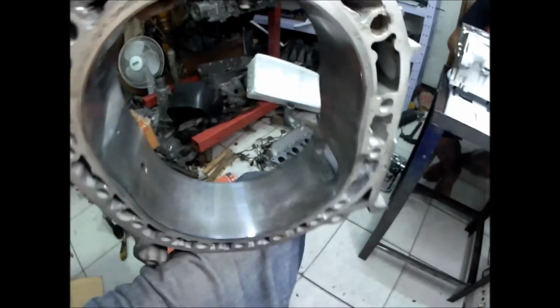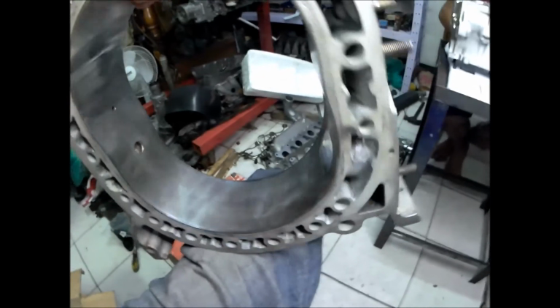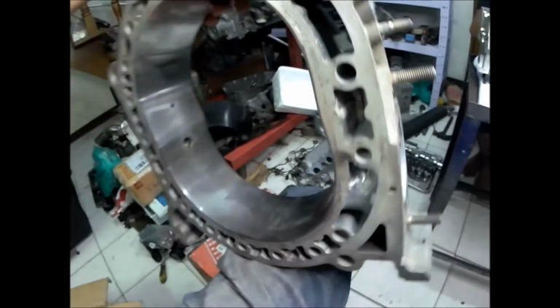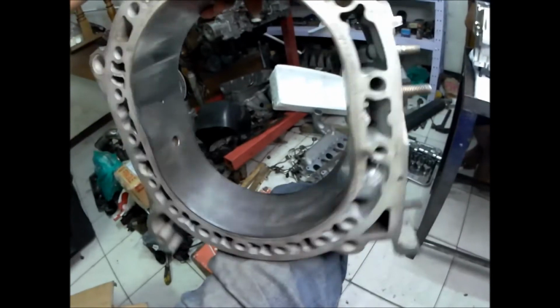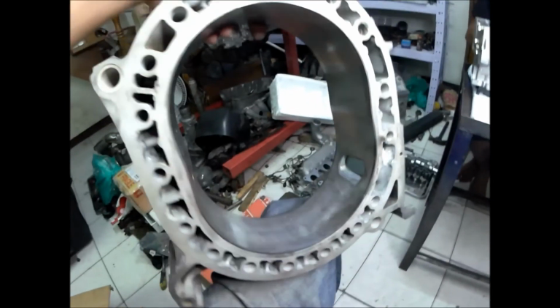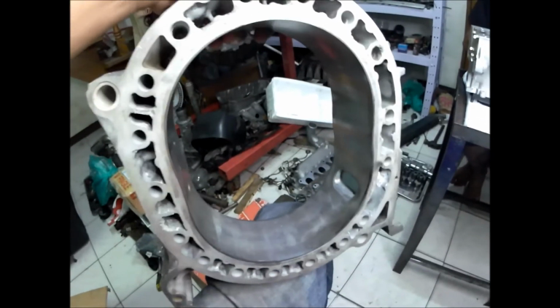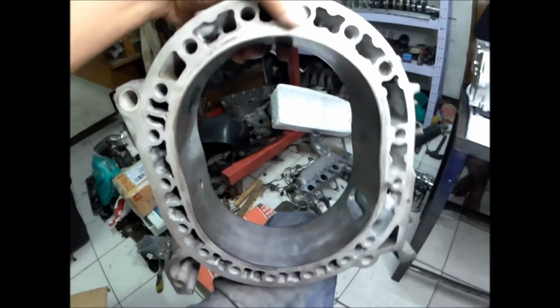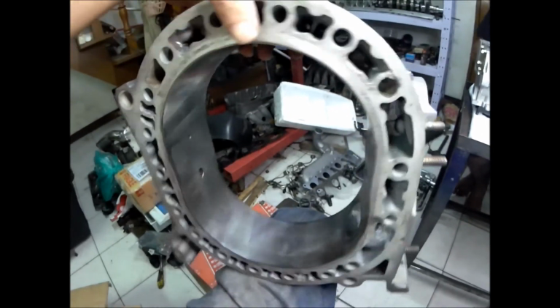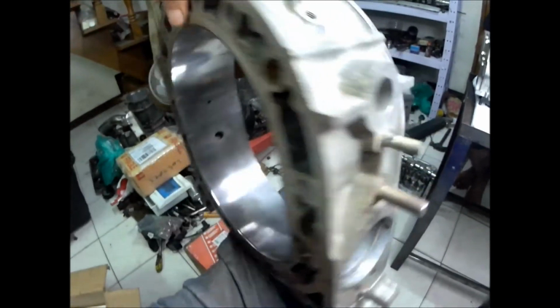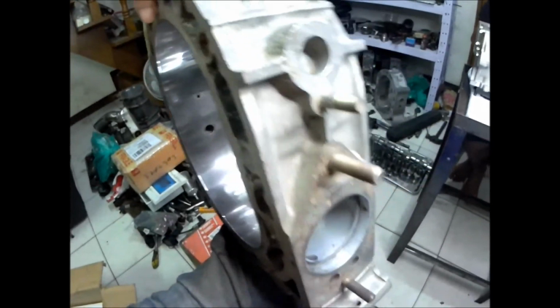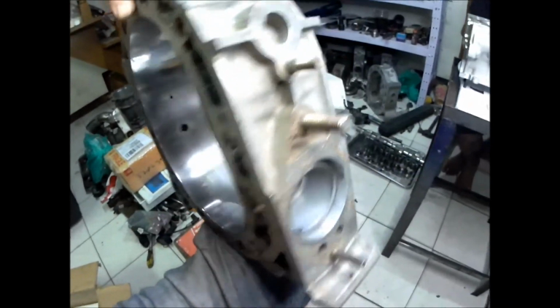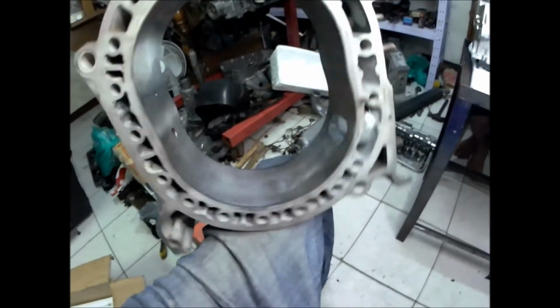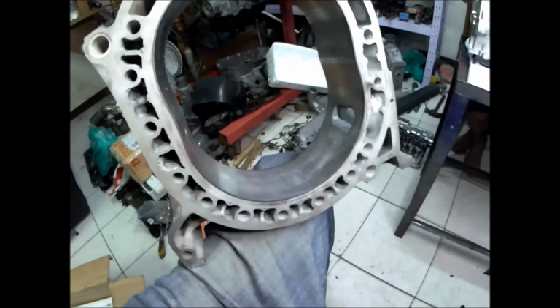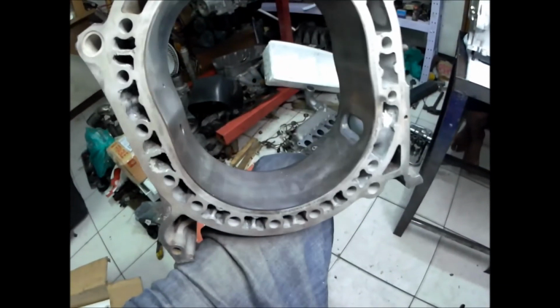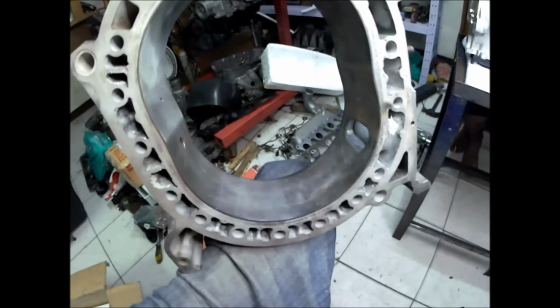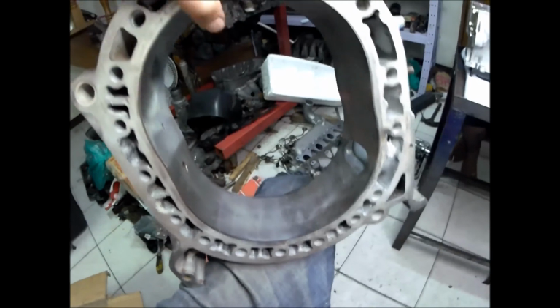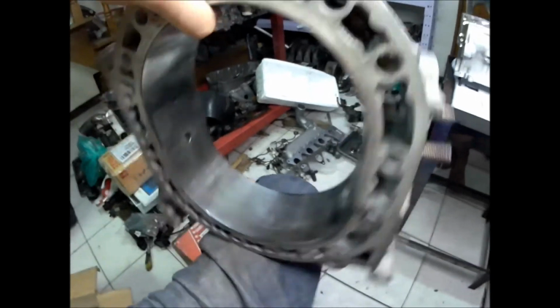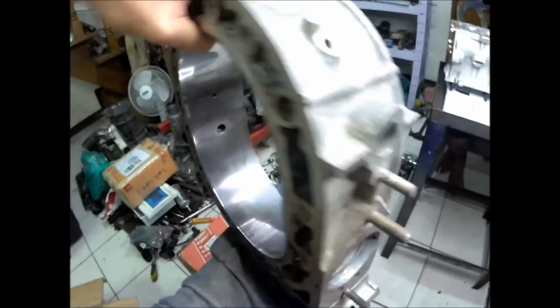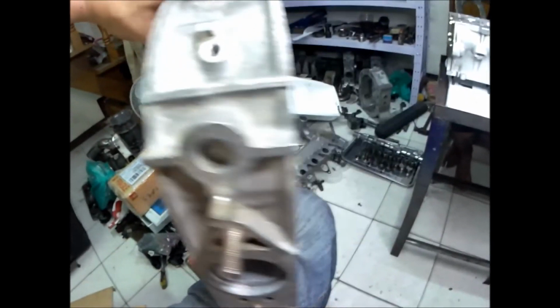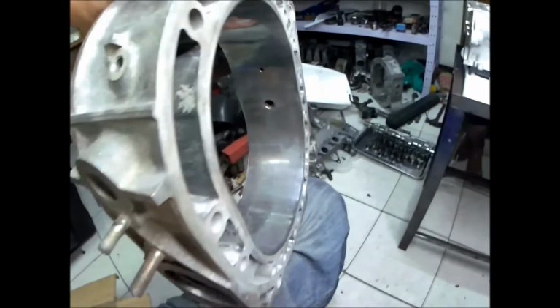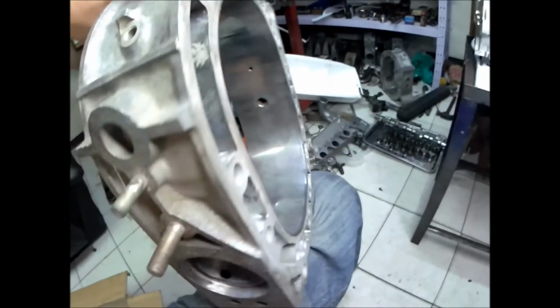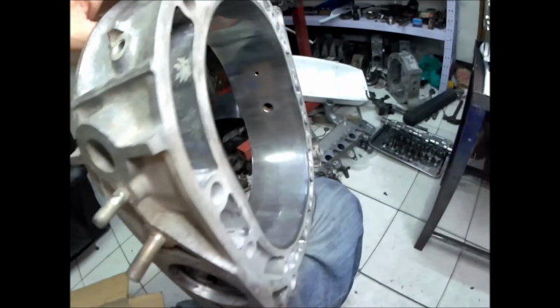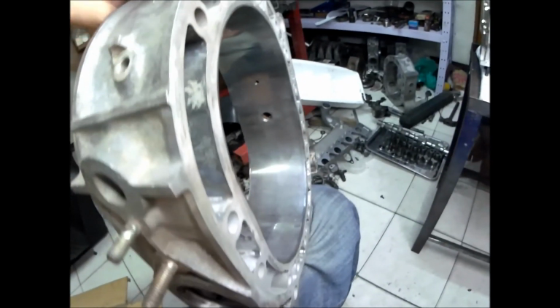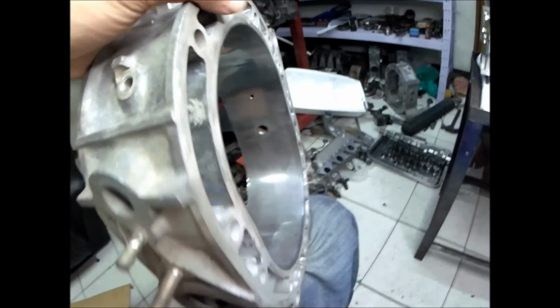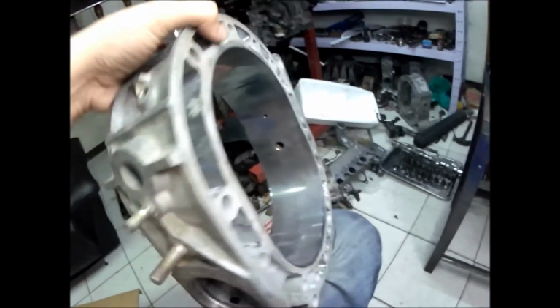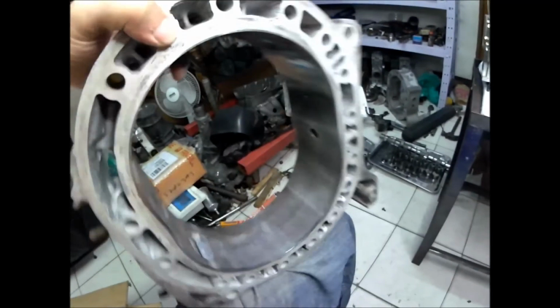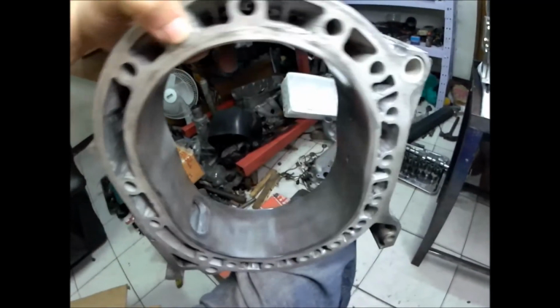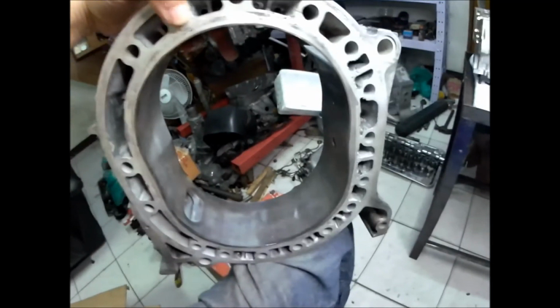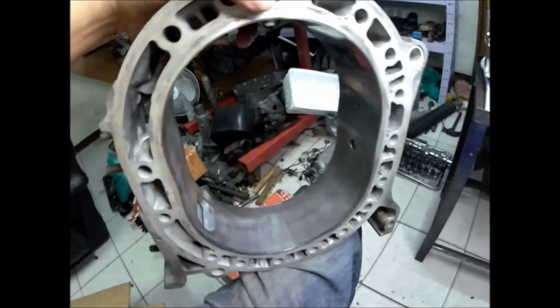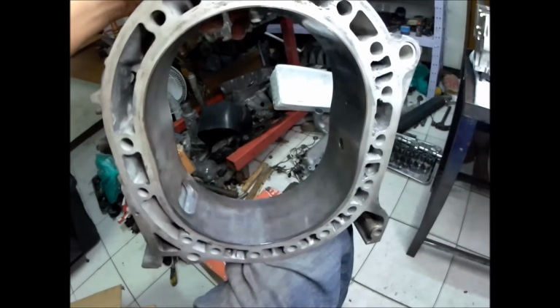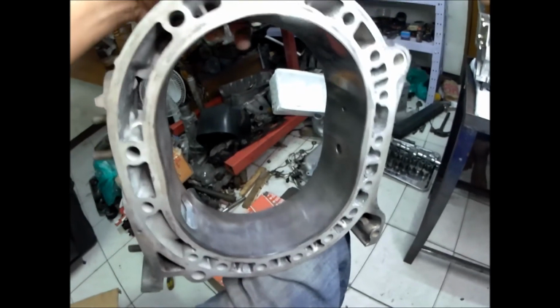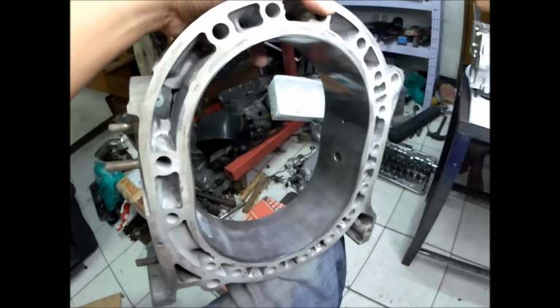I hope that I can still use this rotor housing. I just want to play with it — it's a 13B DEI RX-7 FC non-turbo rotary engine.